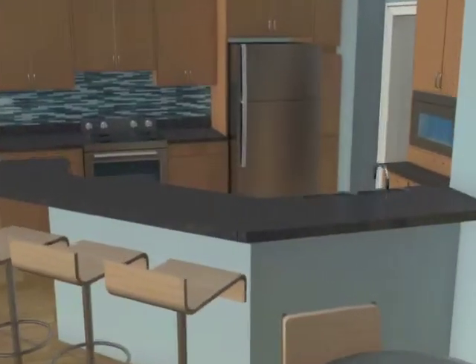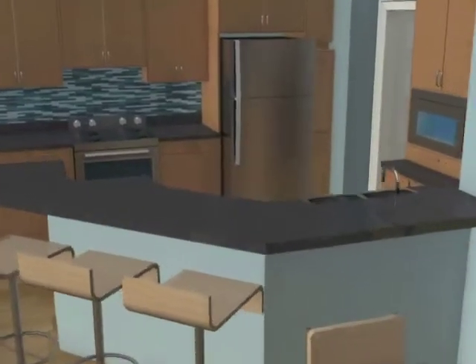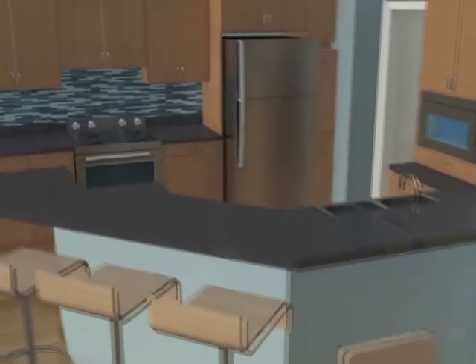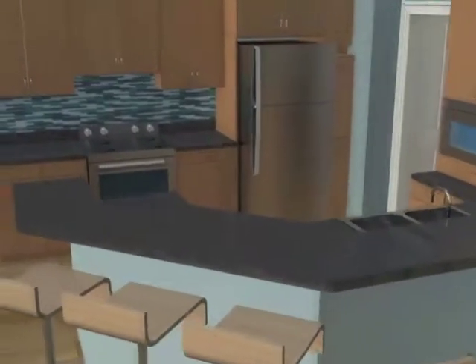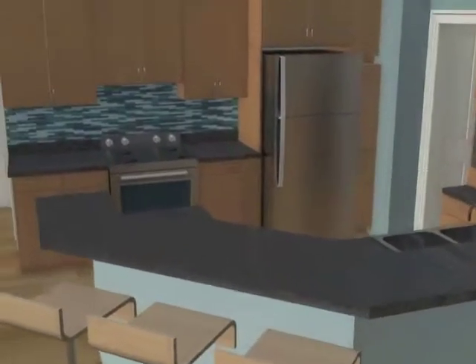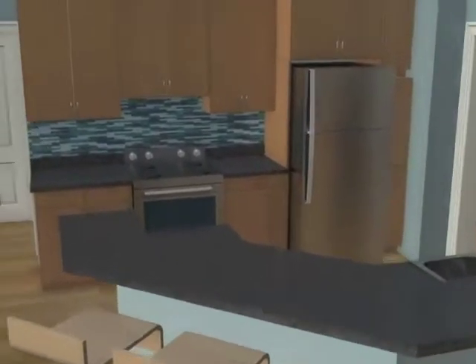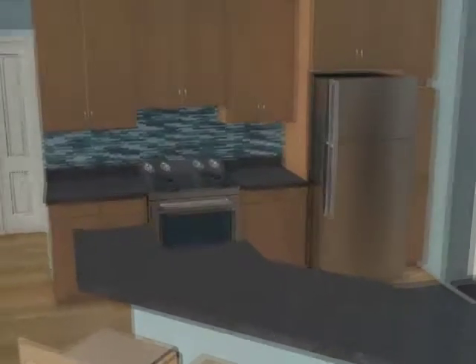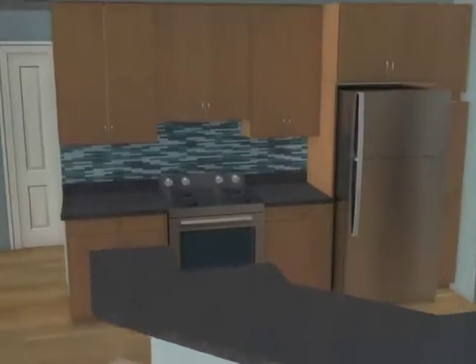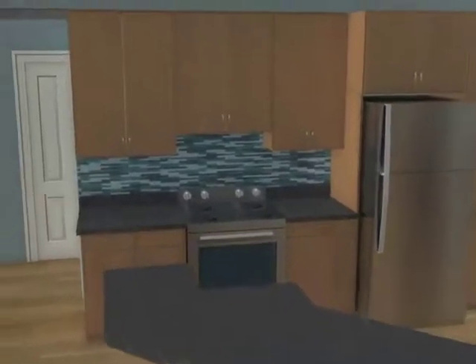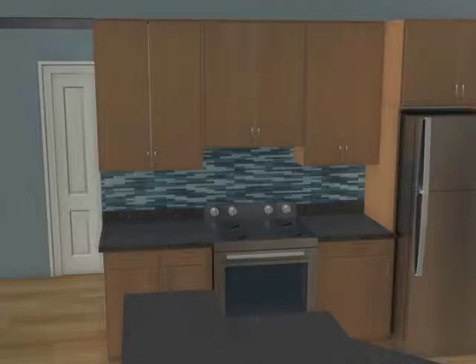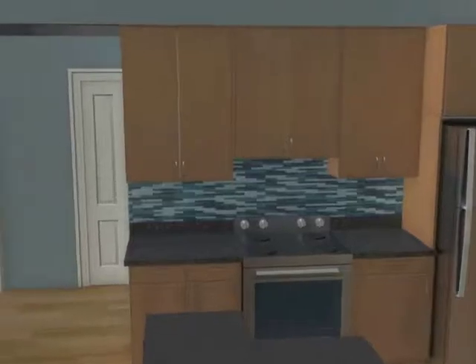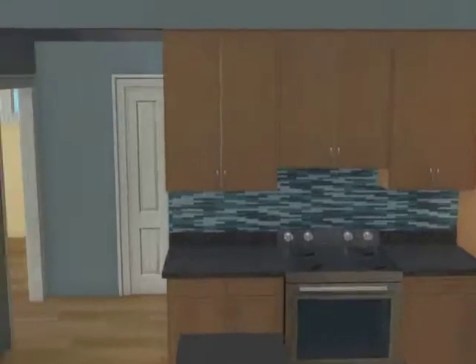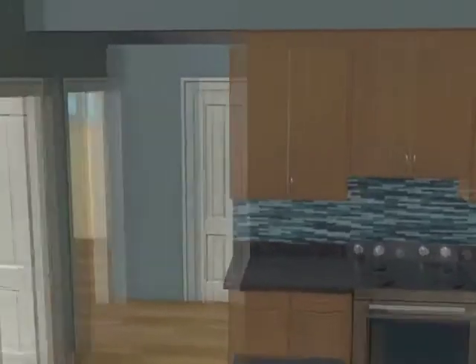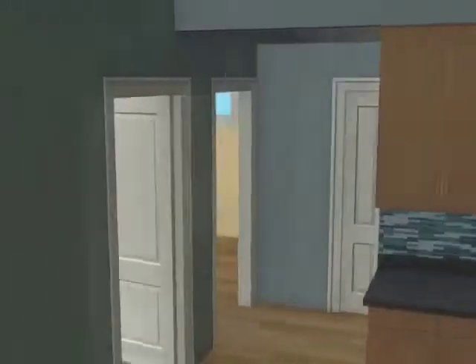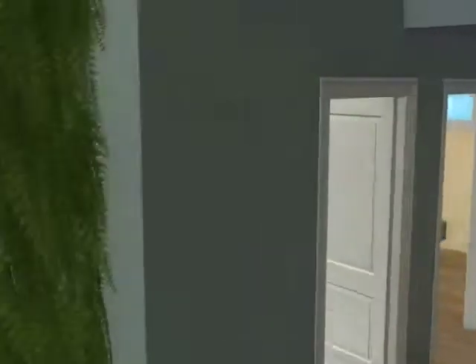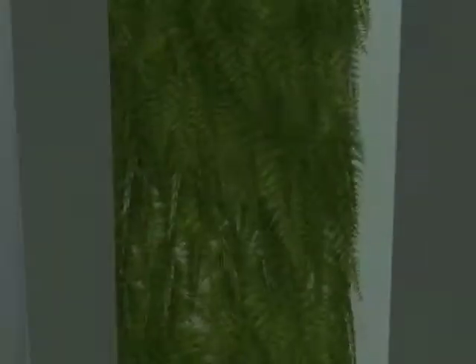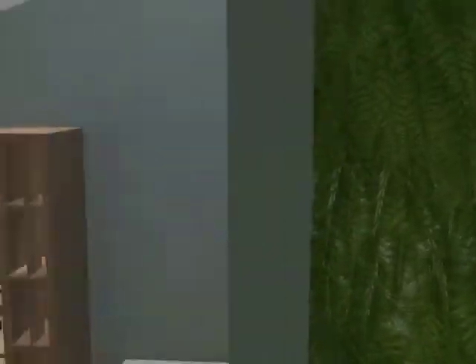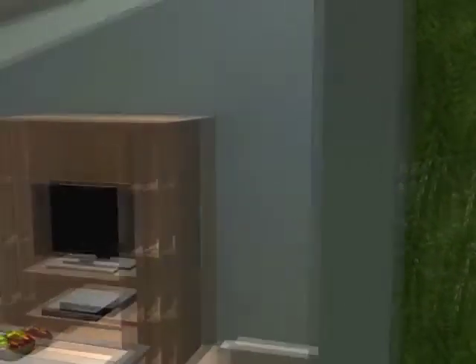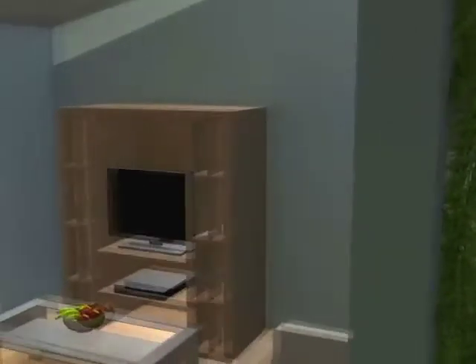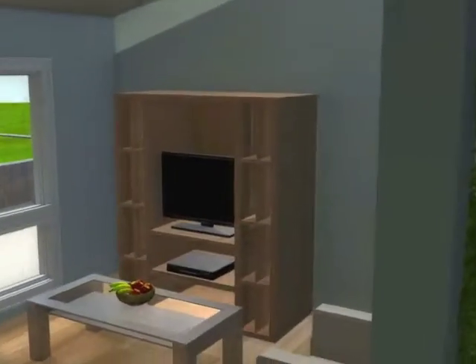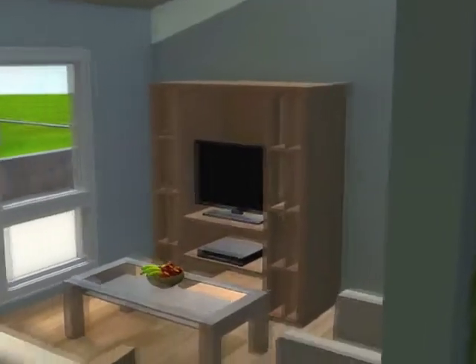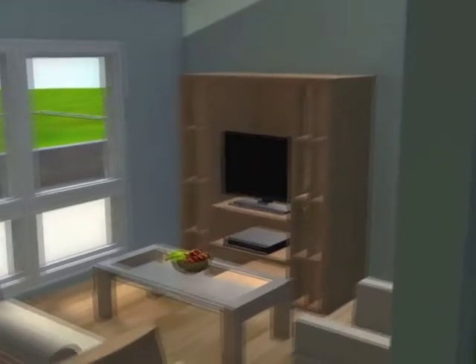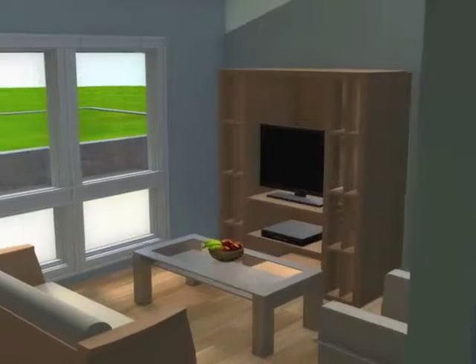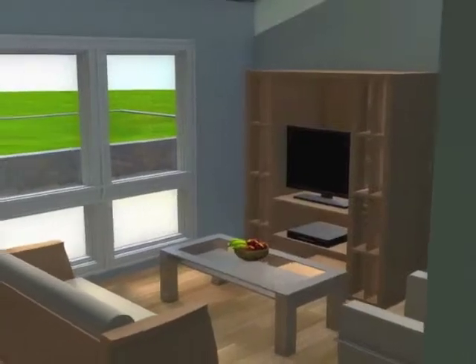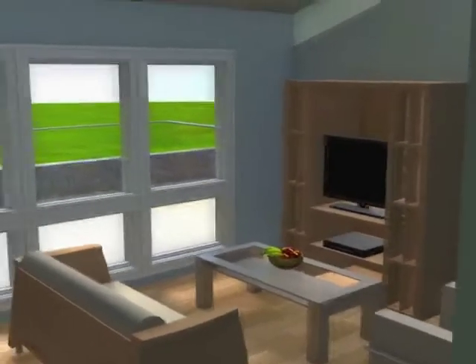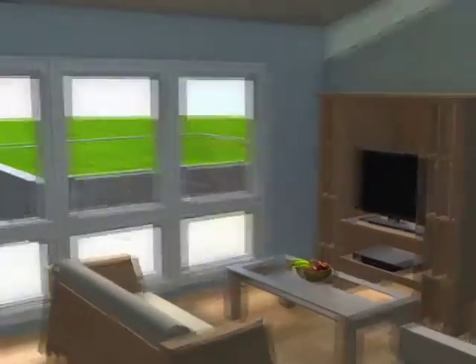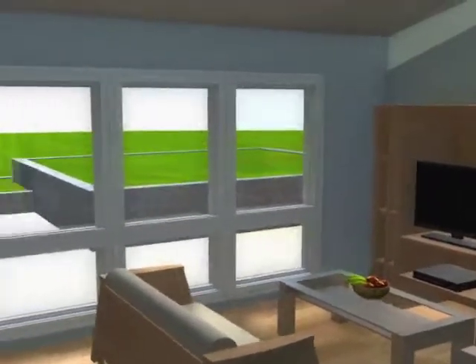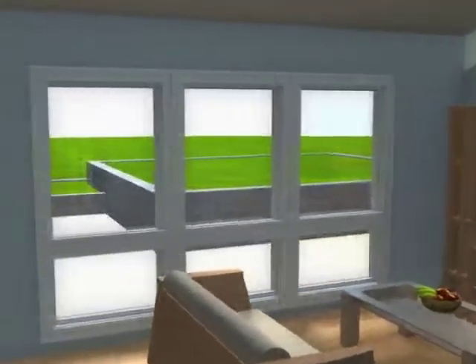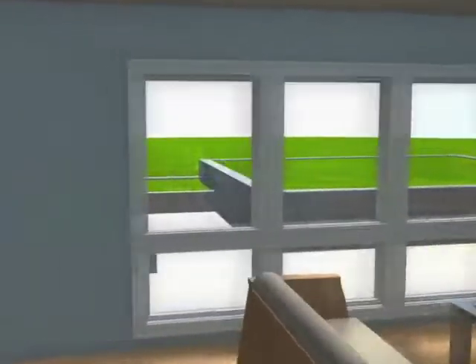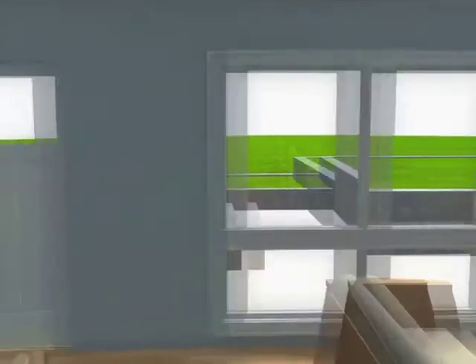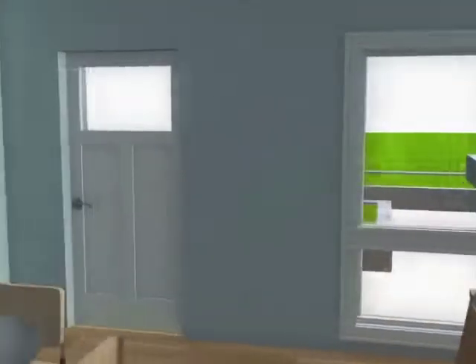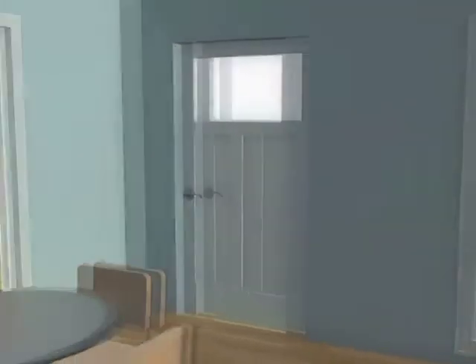As you enter the house, the open floor design sets a unique atmosphere that only the In-Home design can provide. Having the living room, dining room, and kitchen openly designed allows for easy conversation with family and friends.